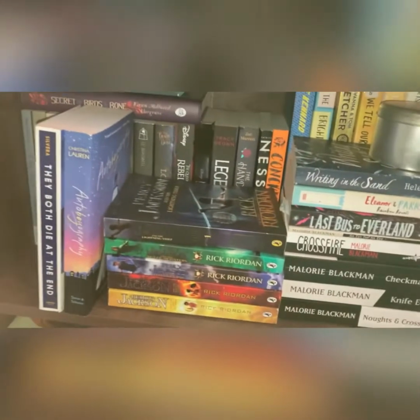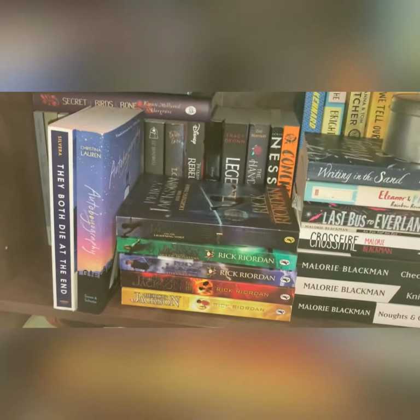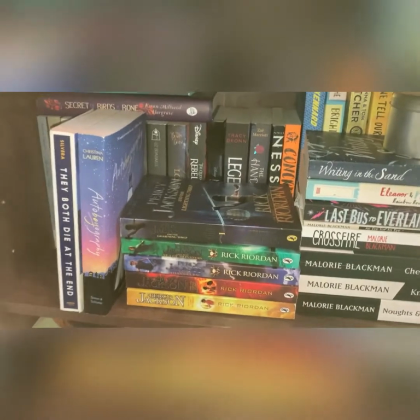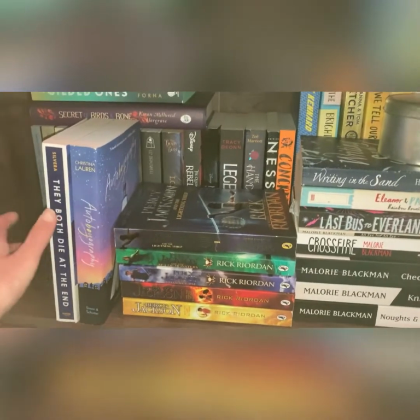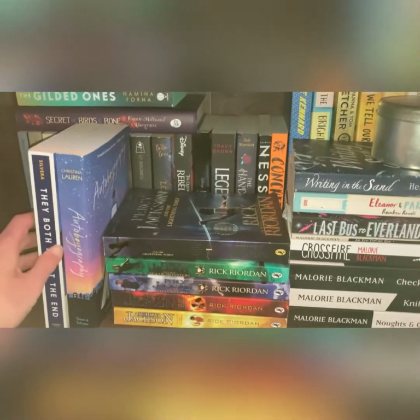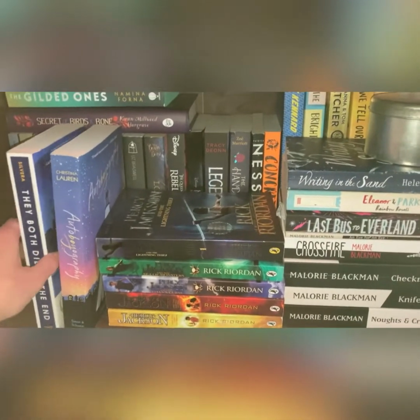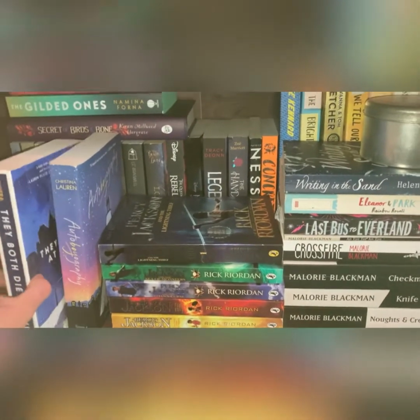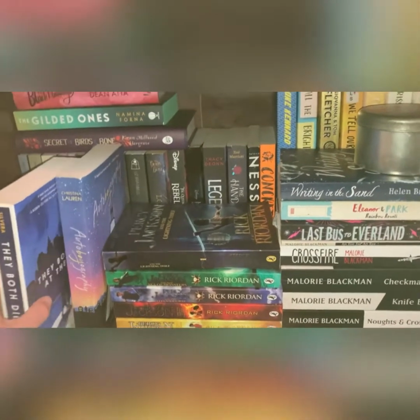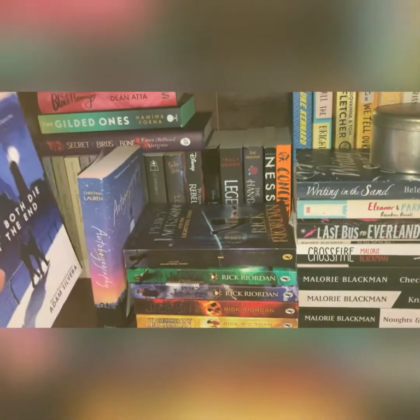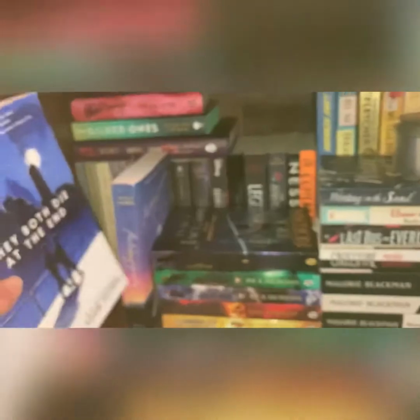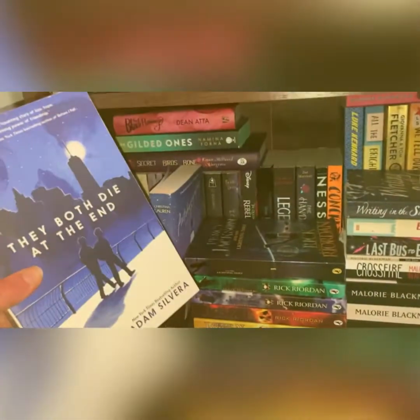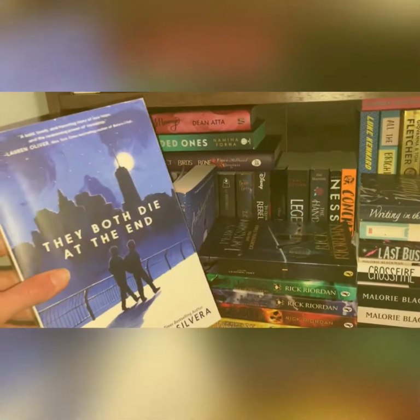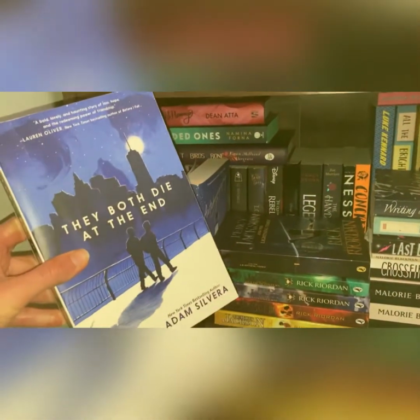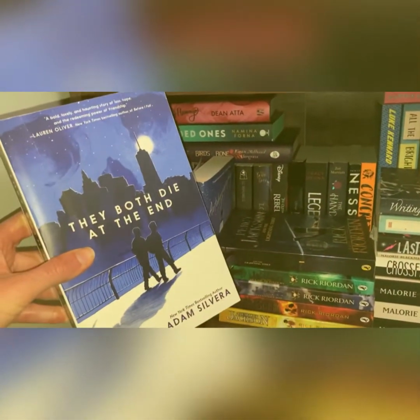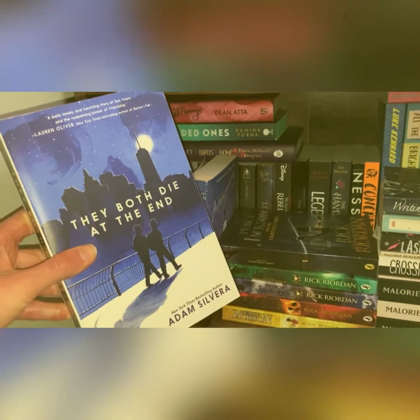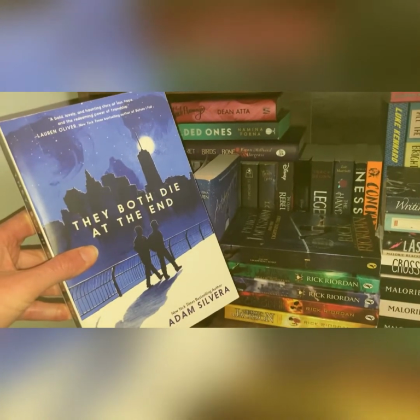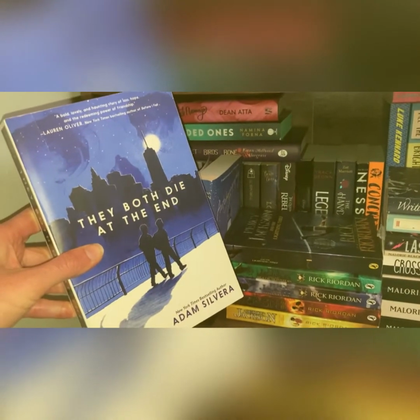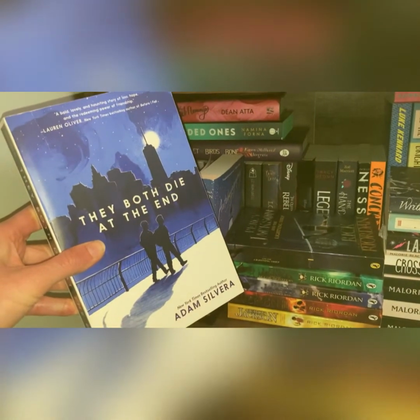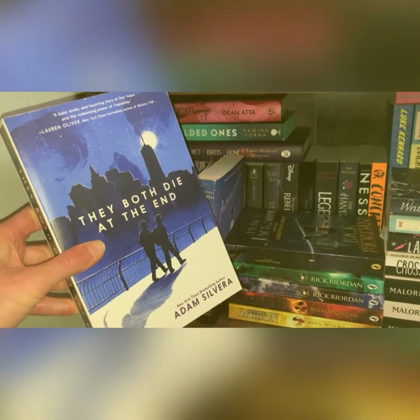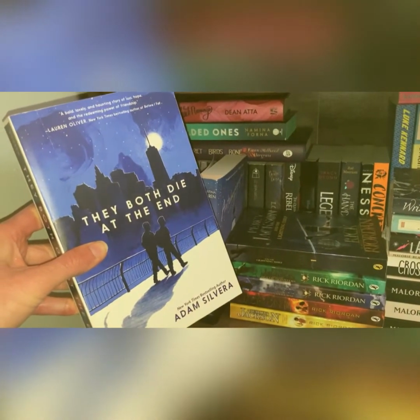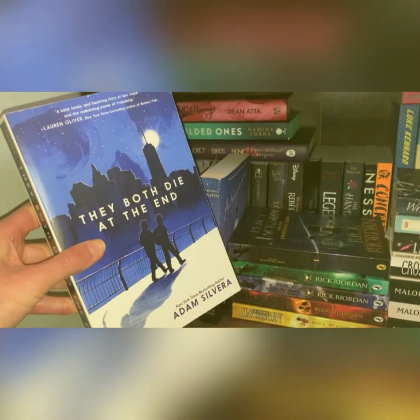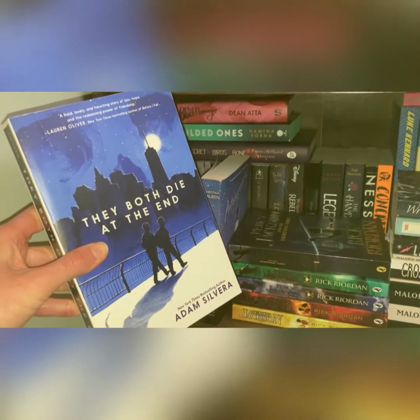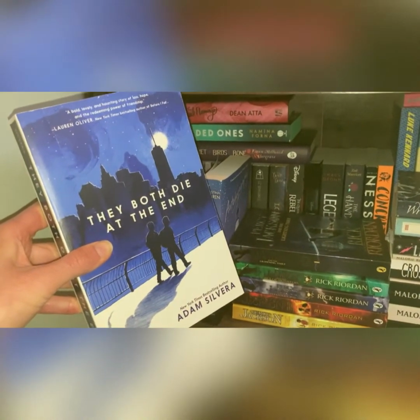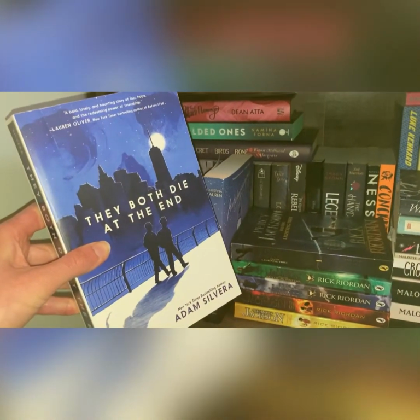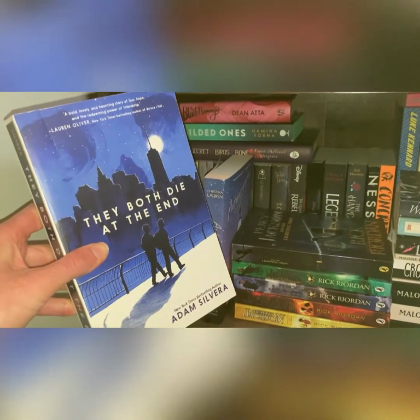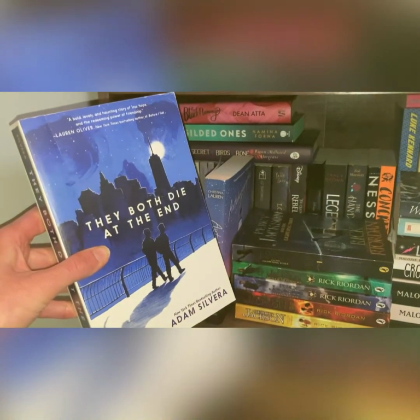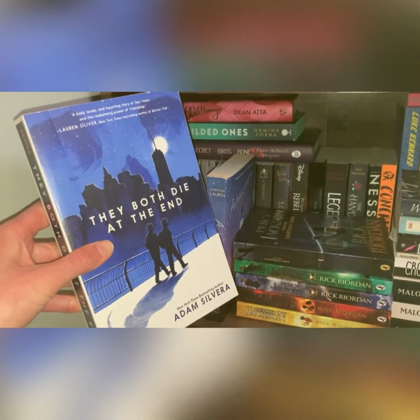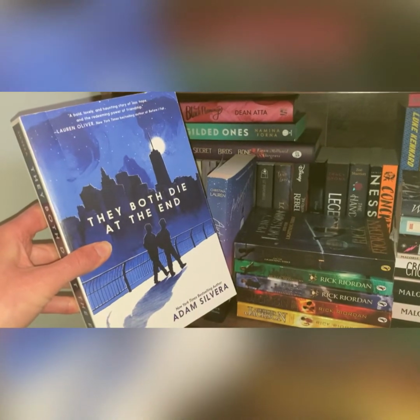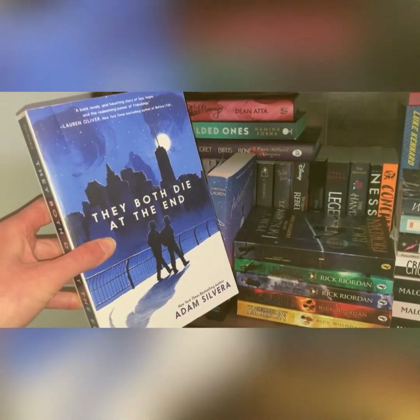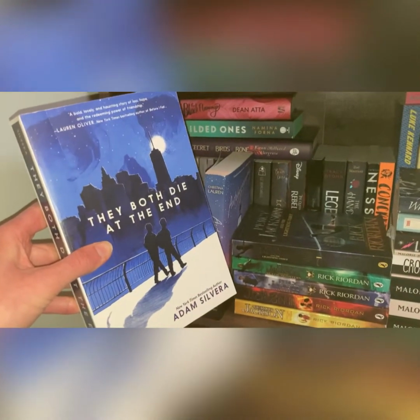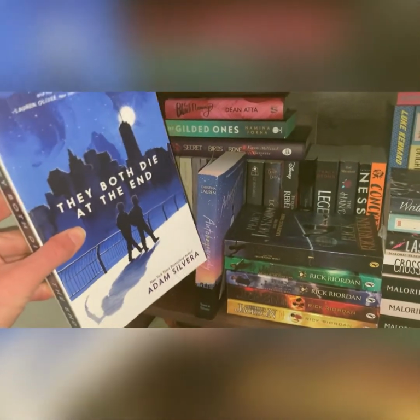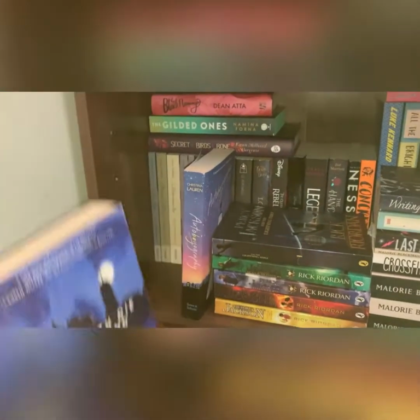The next one is one that I may have read by the time this comes out, I'm not sure. My sister Charlie gave me this — They Both Die at the End by Adam Silvera. She has raved about it, Connor's raved about it, Chloe's raved about it, so I've got to get to it.